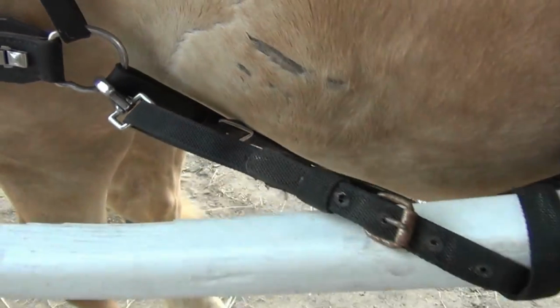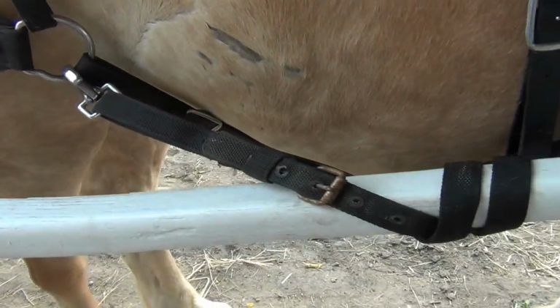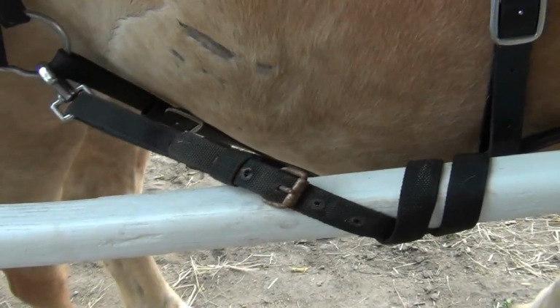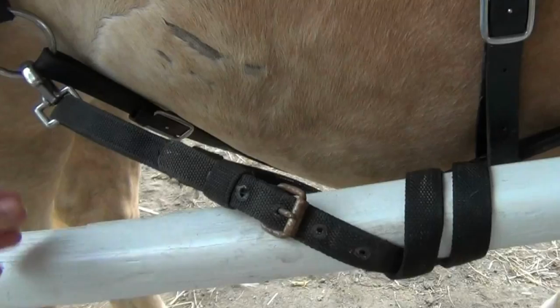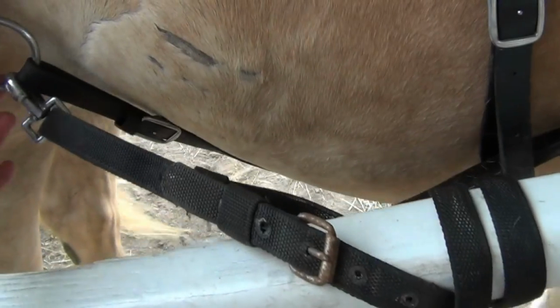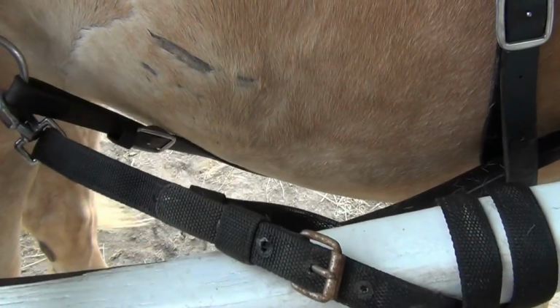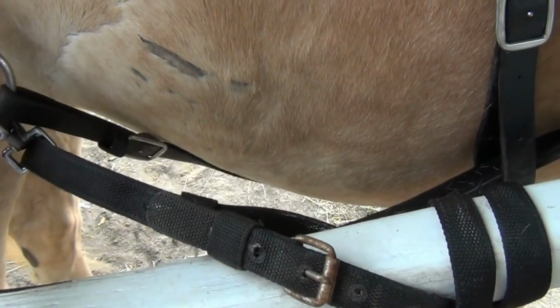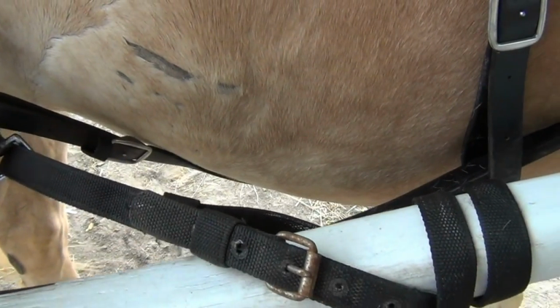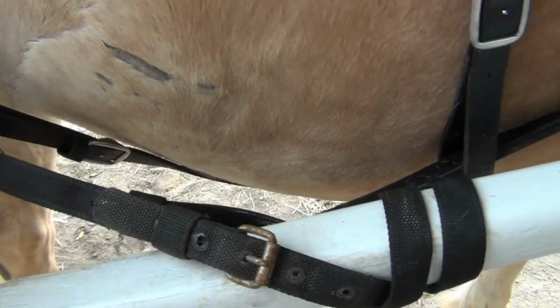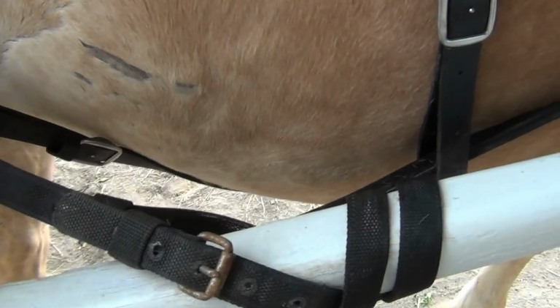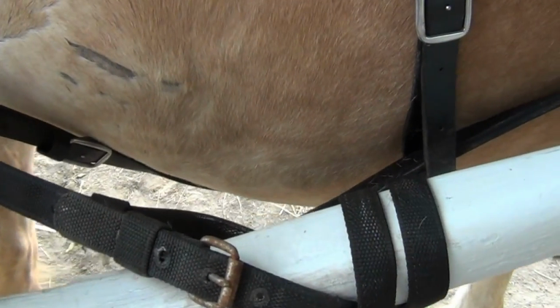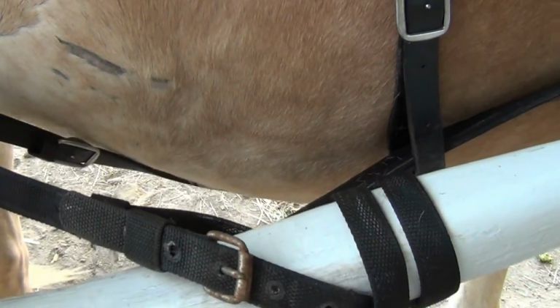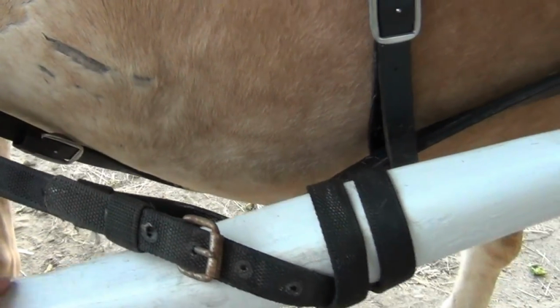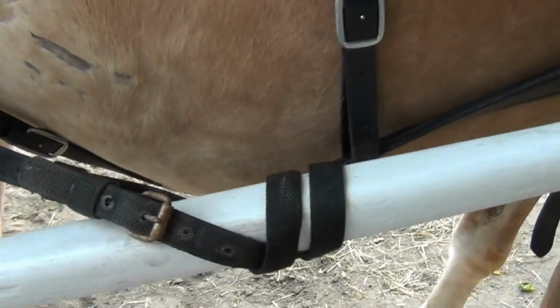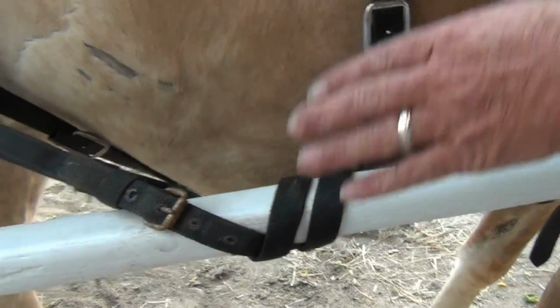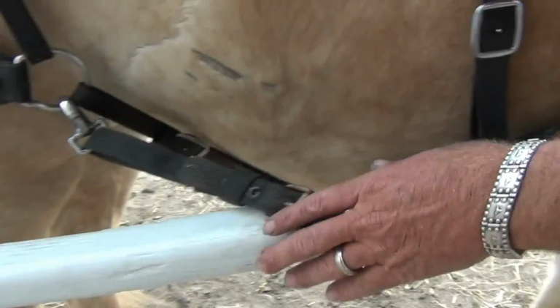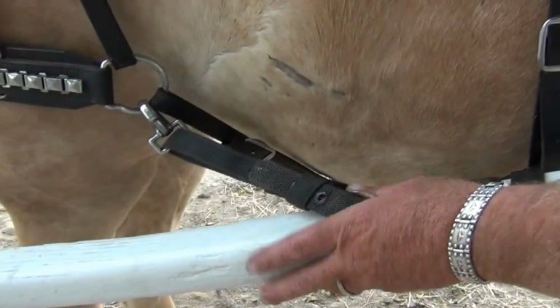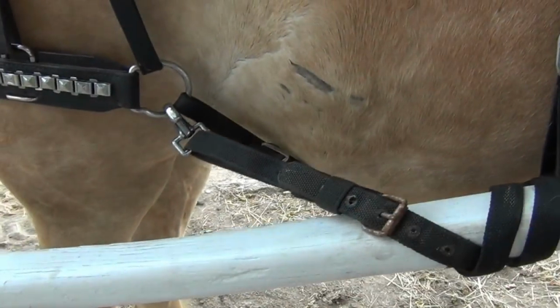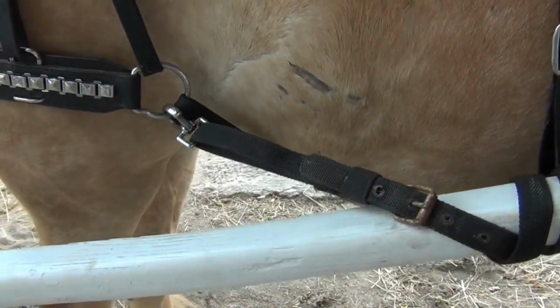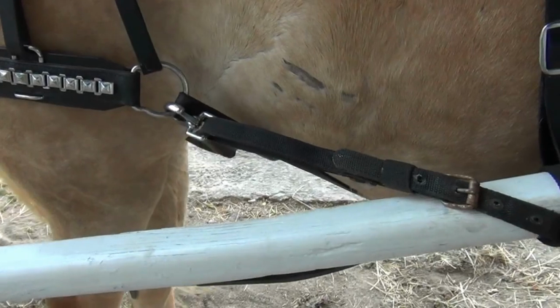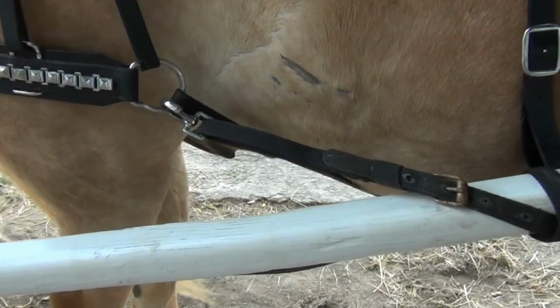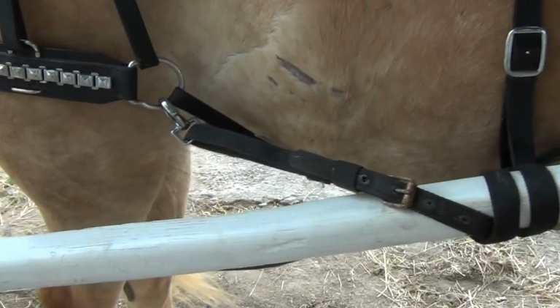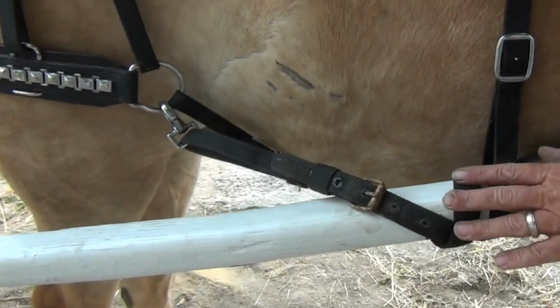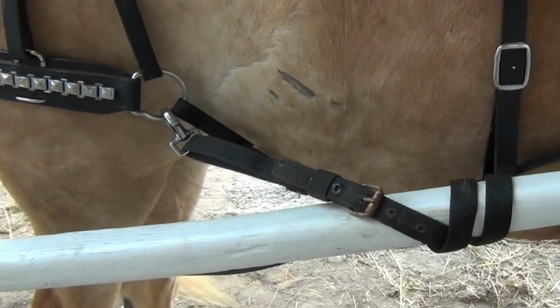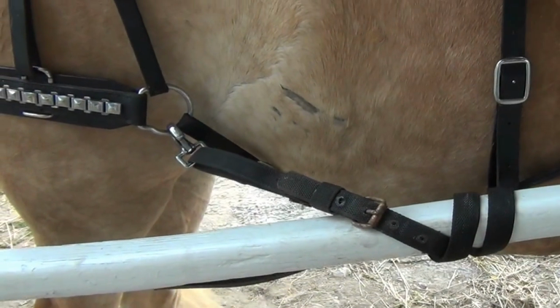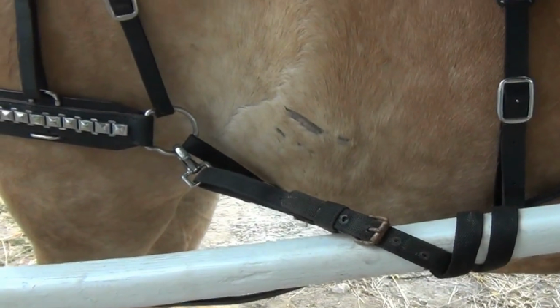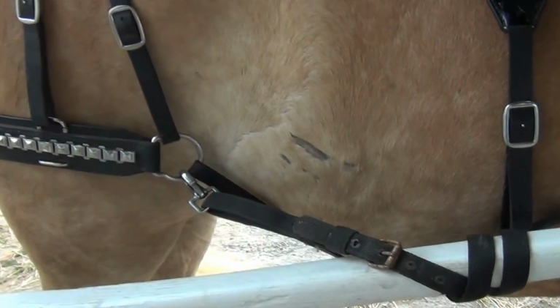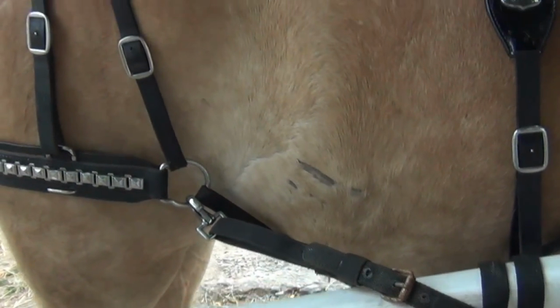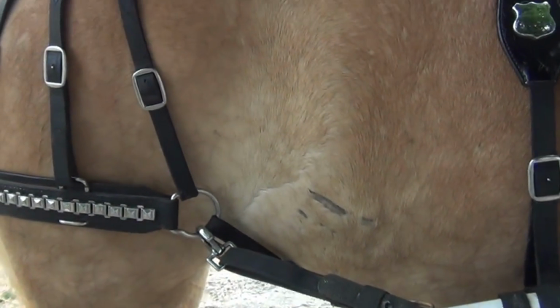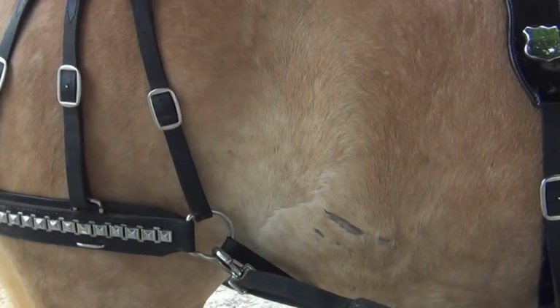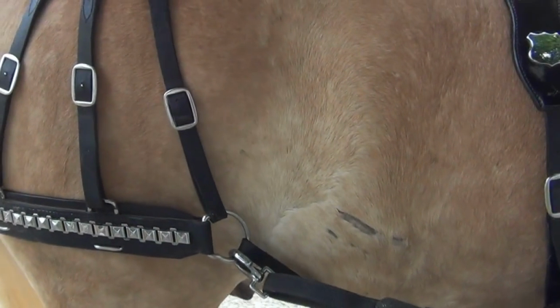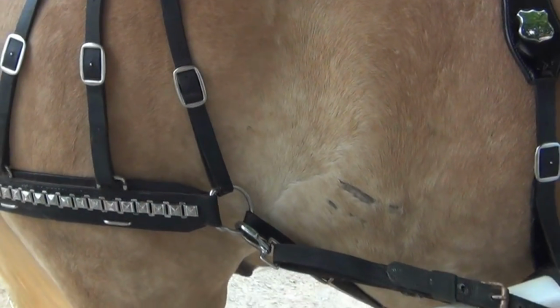So when he's going down — that's right — when he's going downhill, this keeps it from... he wants to stop. He's stopping, so that keeps that from going. Forward, that's the brakes. And then you've got brakes.